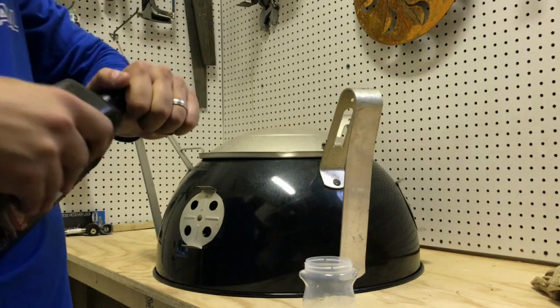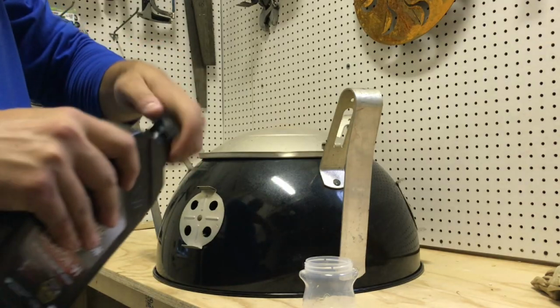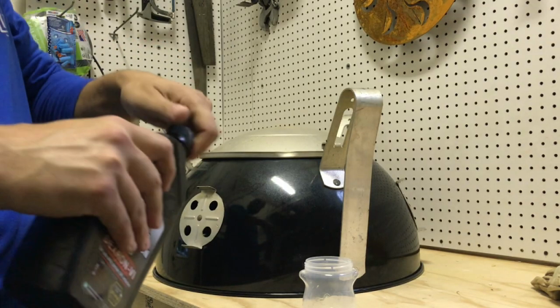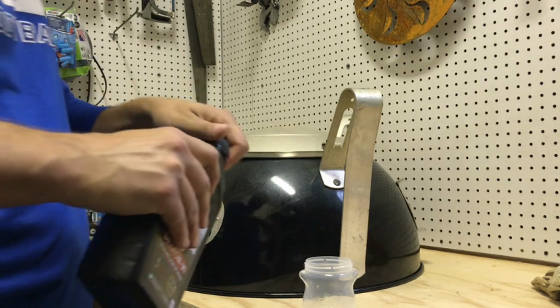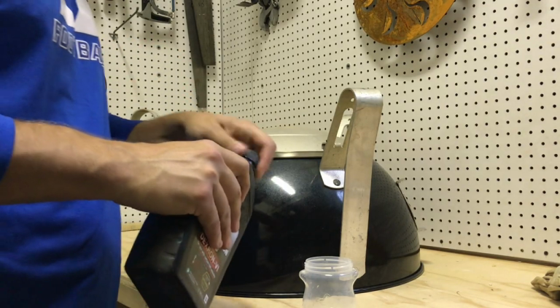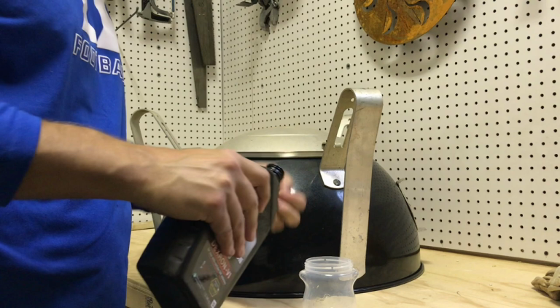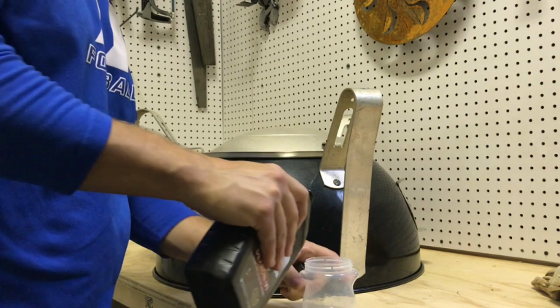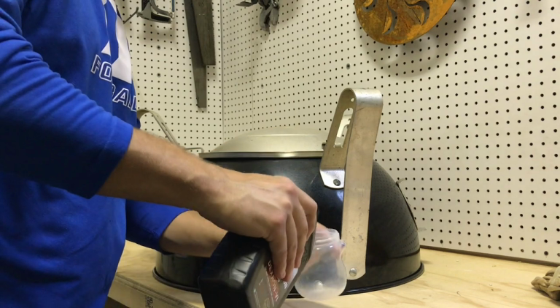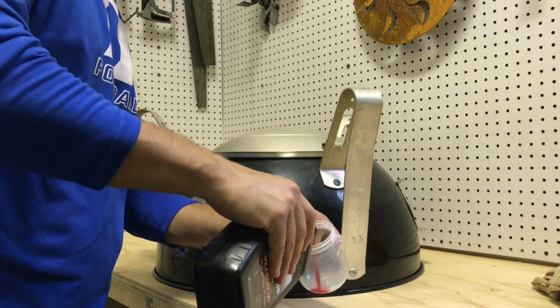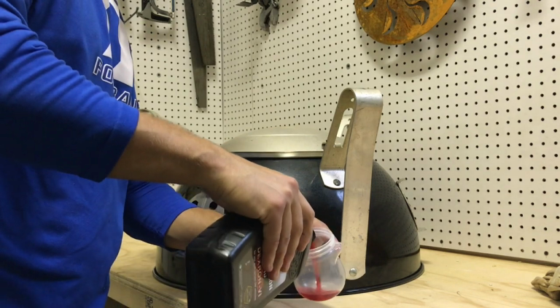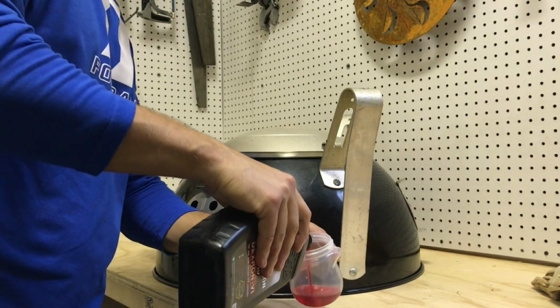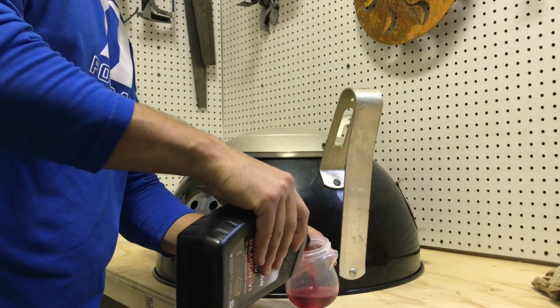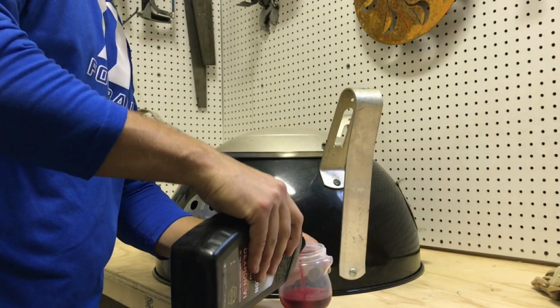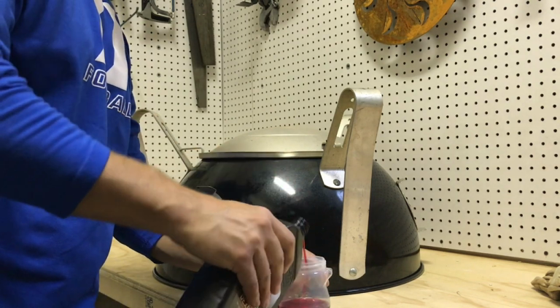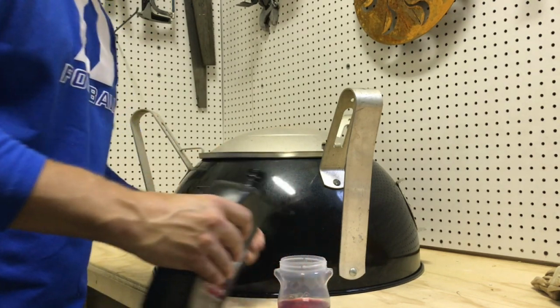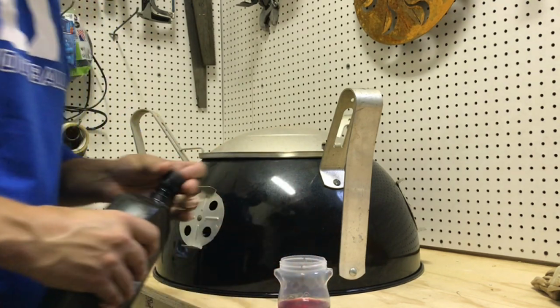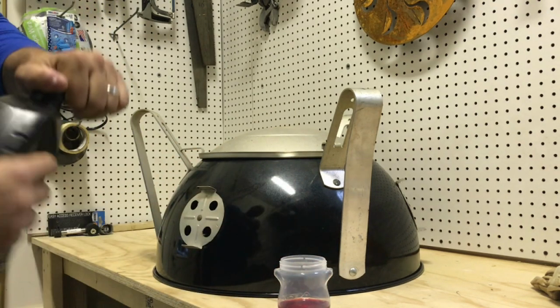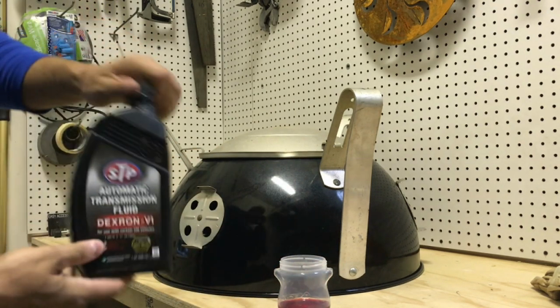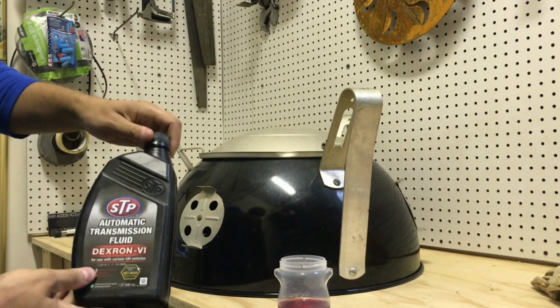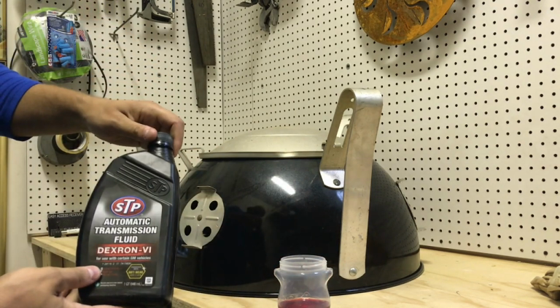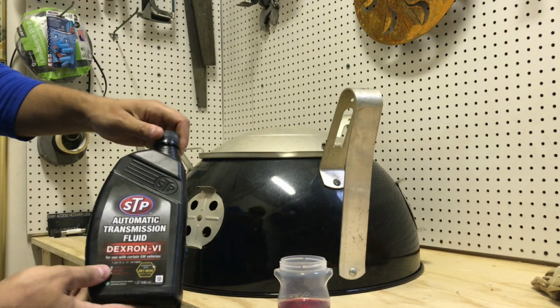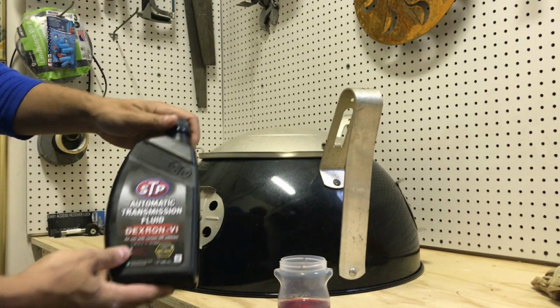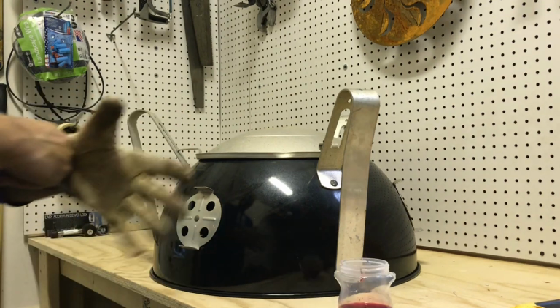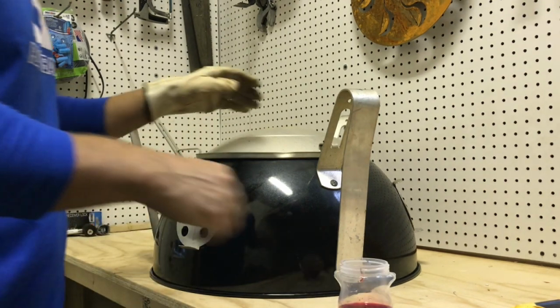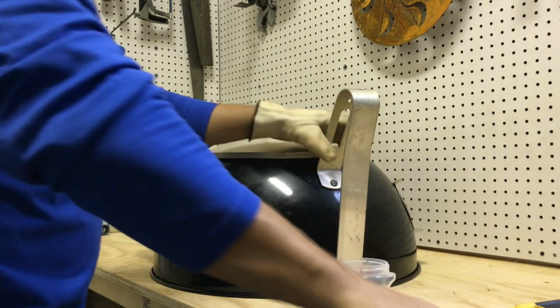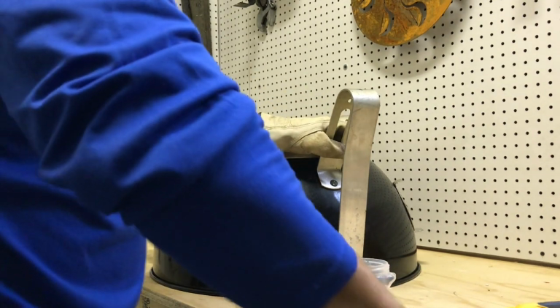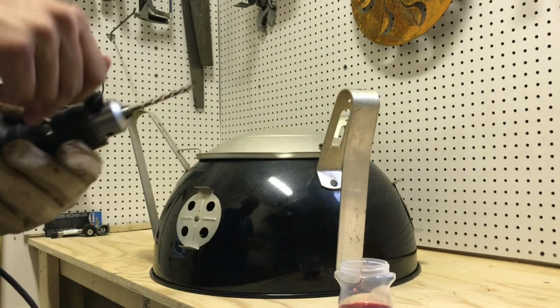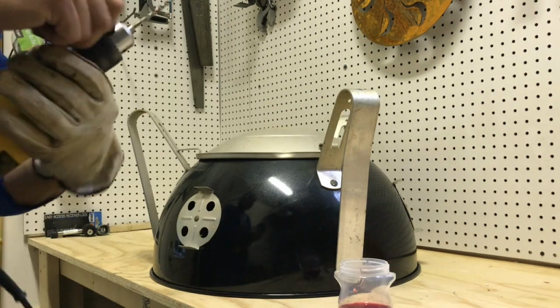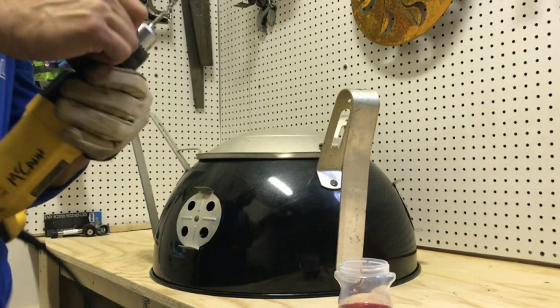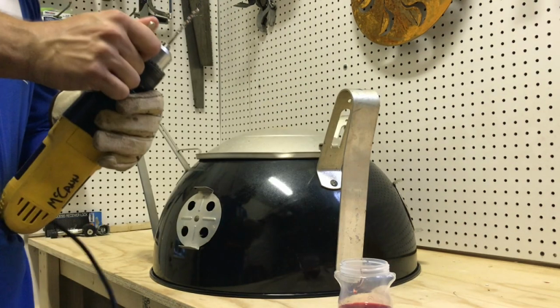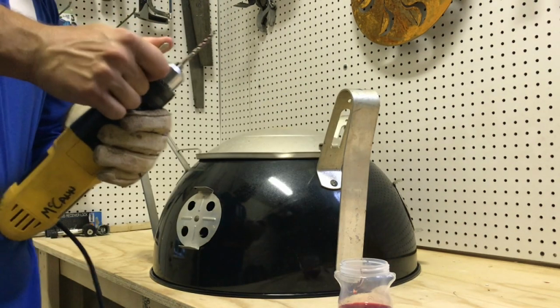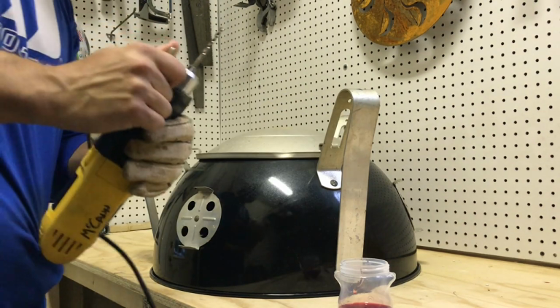Even with the right drill bits, using a cooling lubricant can help your drill bits stay sharp. Transmission fluid works quite well if you have some lying around. Be sure to wear safety glasses and have a glove handy because the legs may get hot when you're drilling.